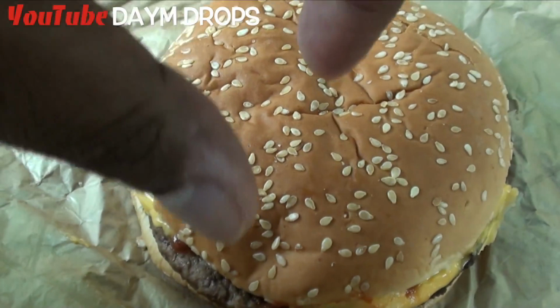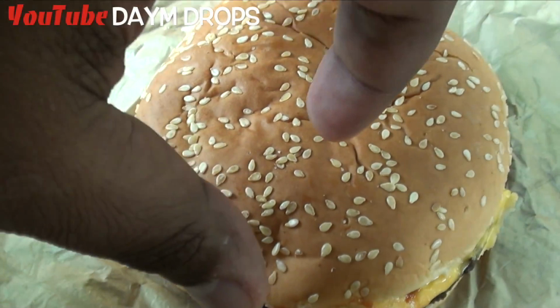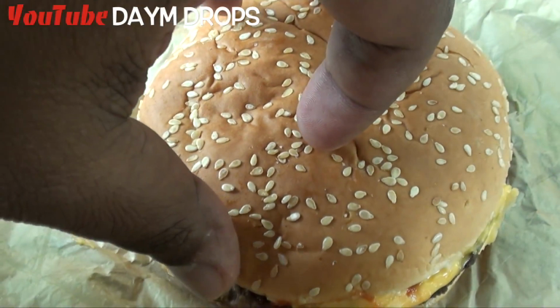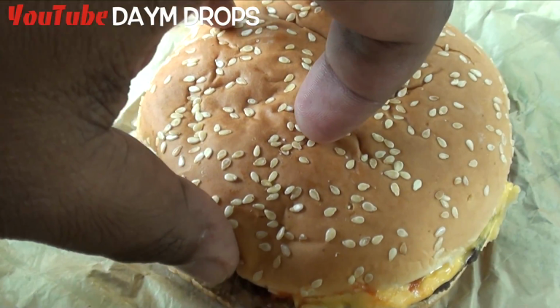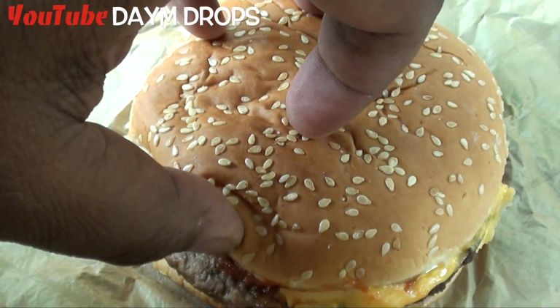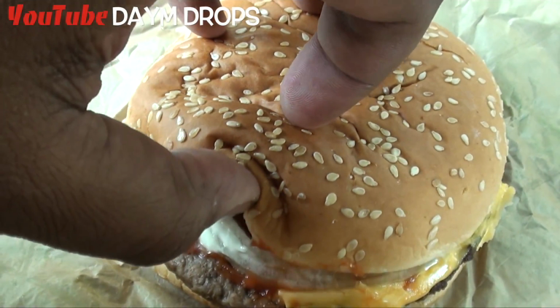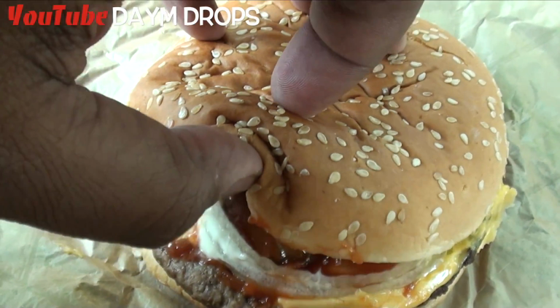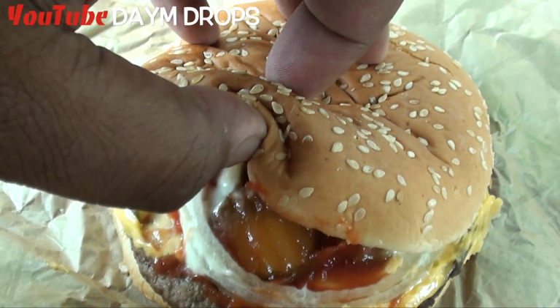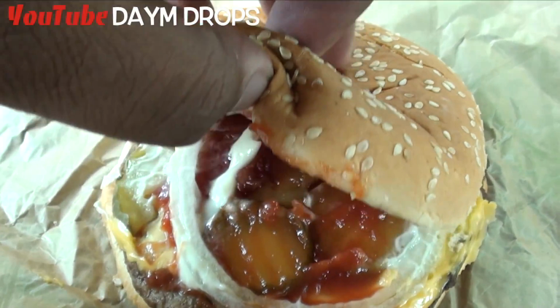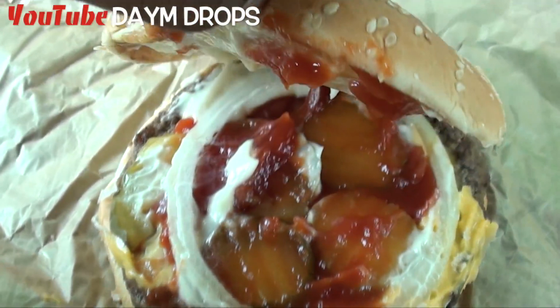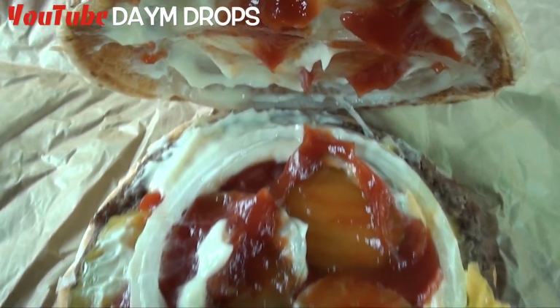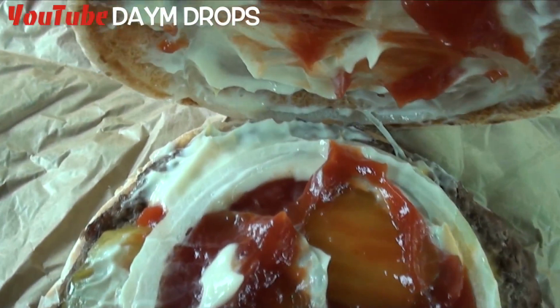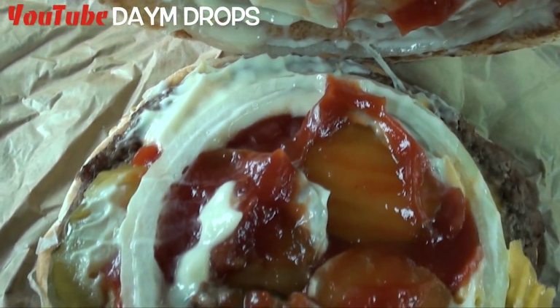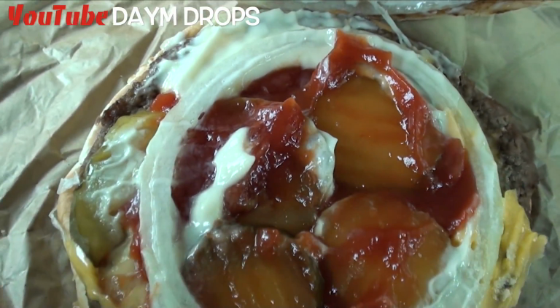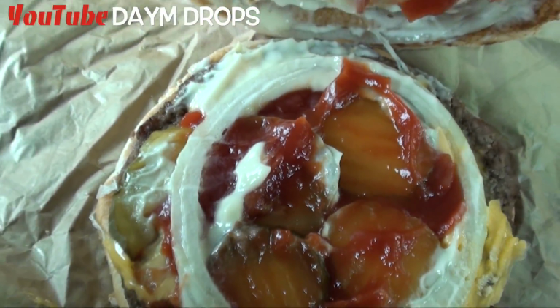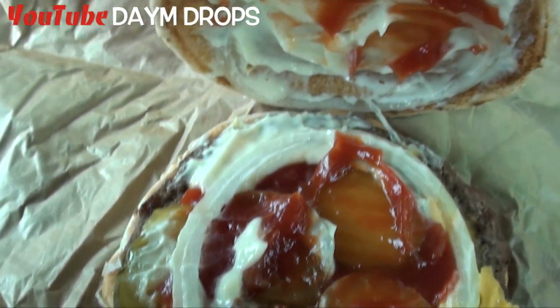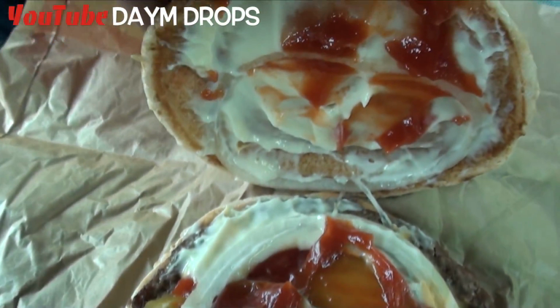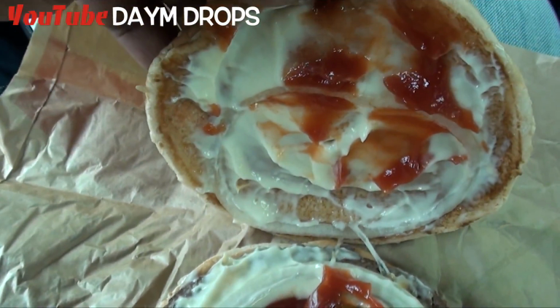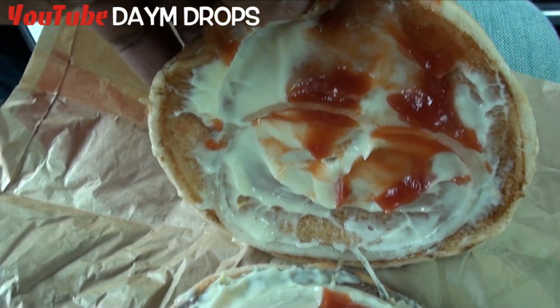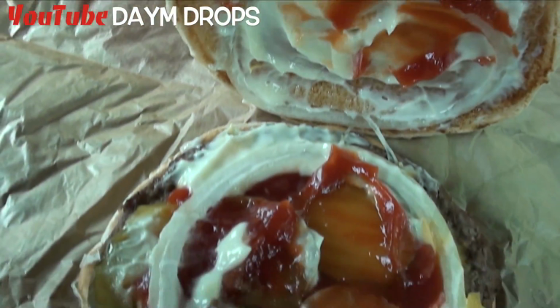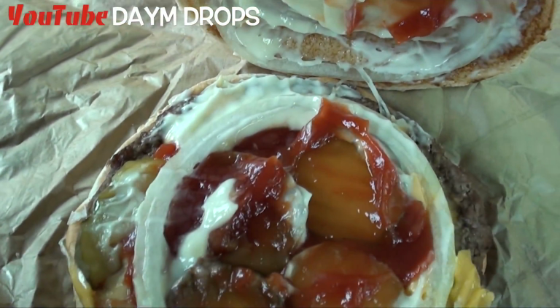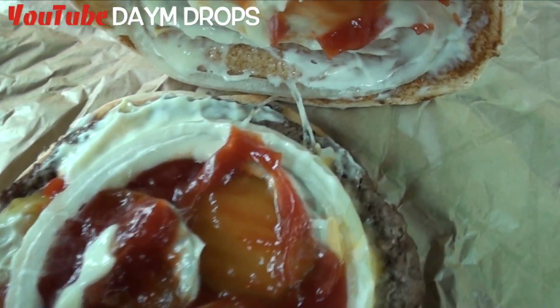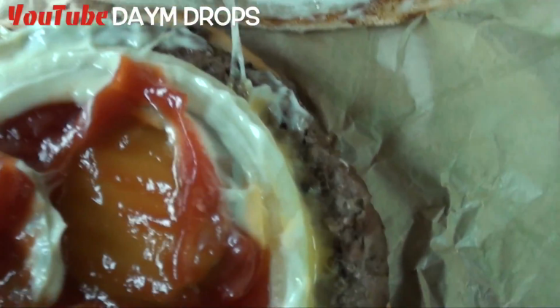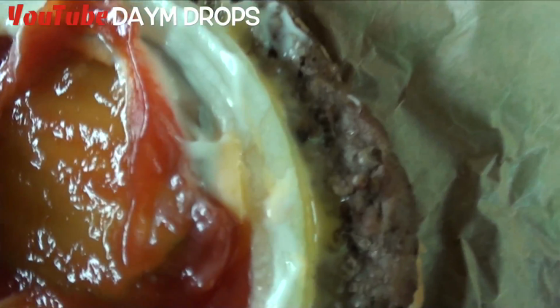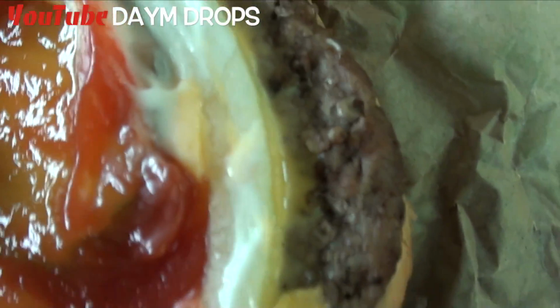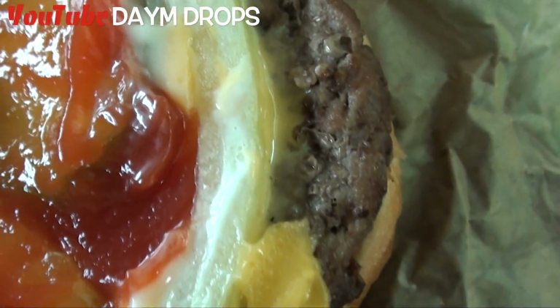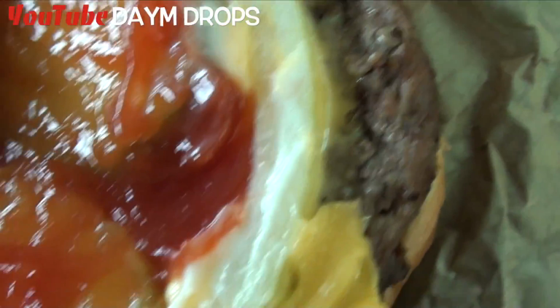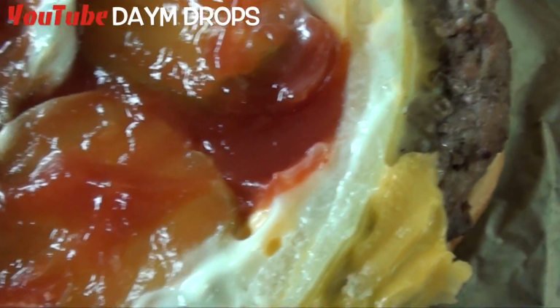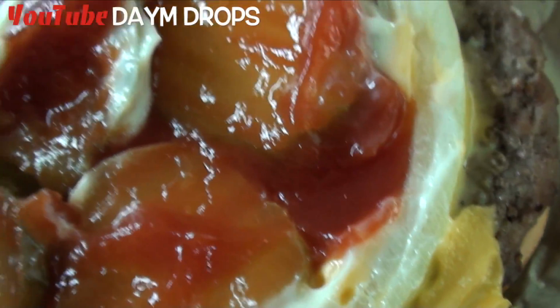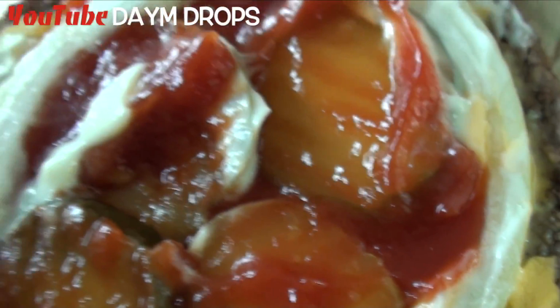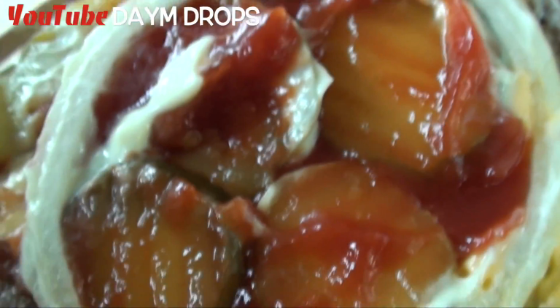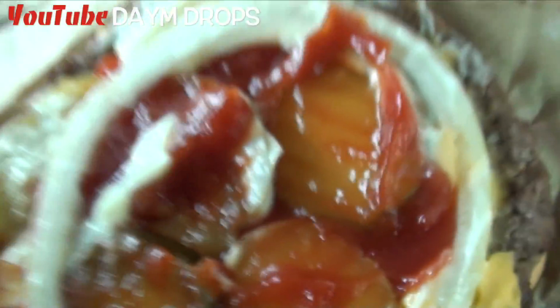All right, guys. So we have the Whopper here at Burger King. Crazy sesame seed bun action. Onion. Got some mayo. Got ketchup. All right. Flame grilled patty. Some cheese.